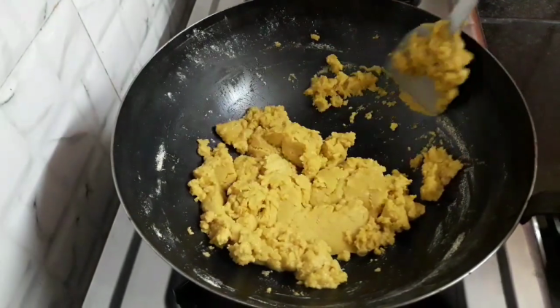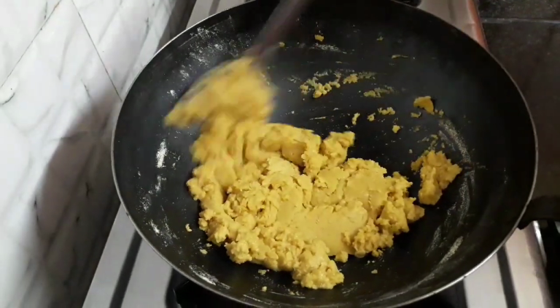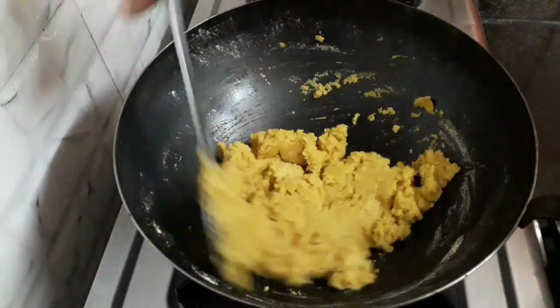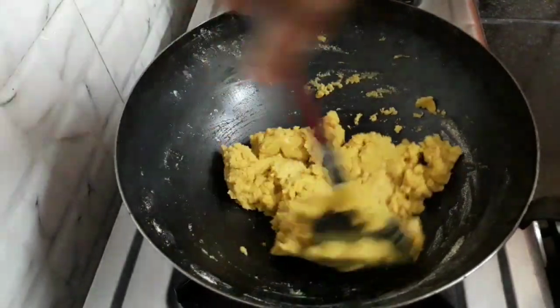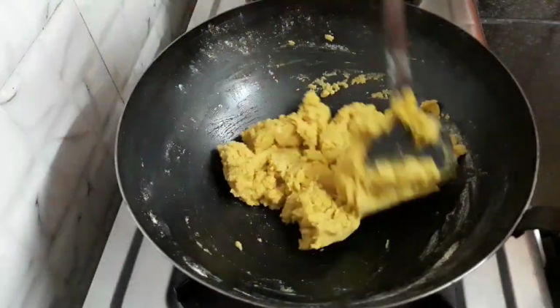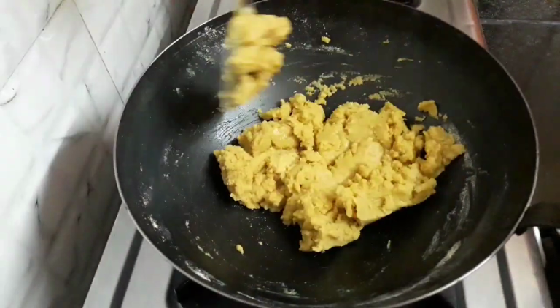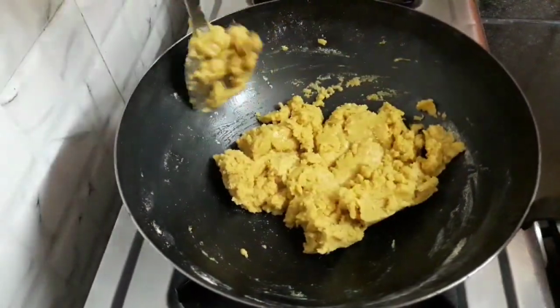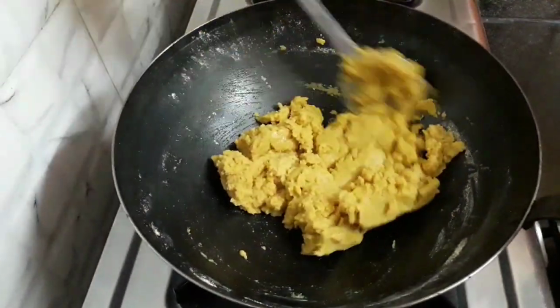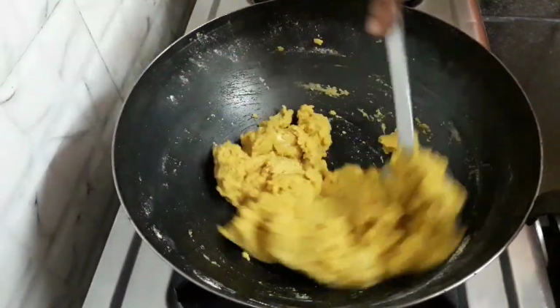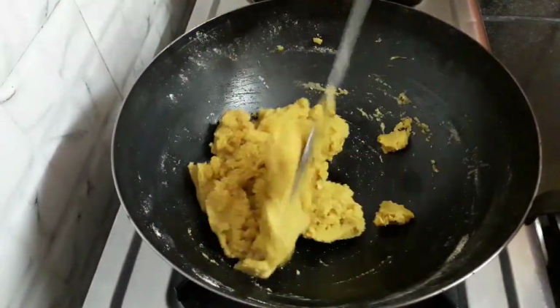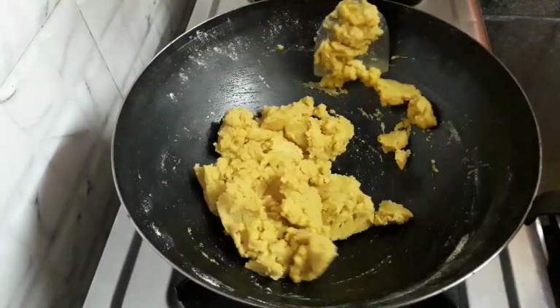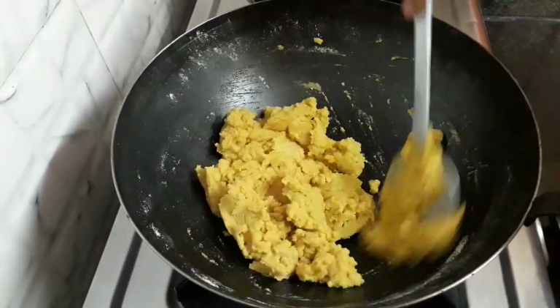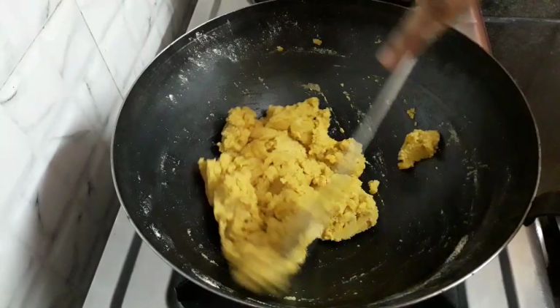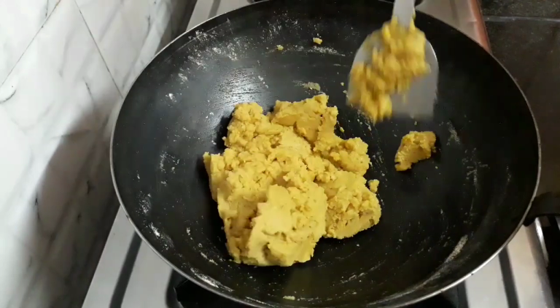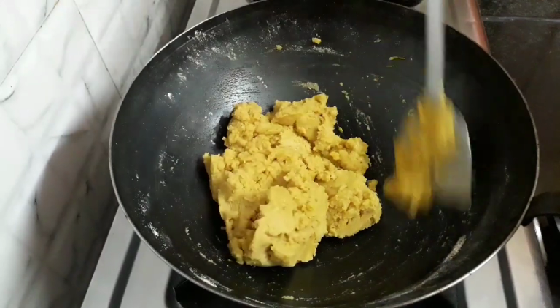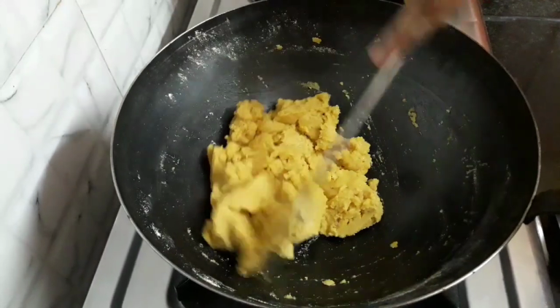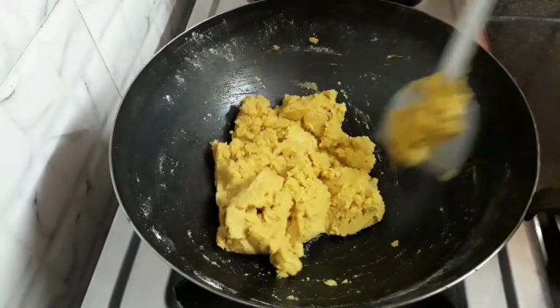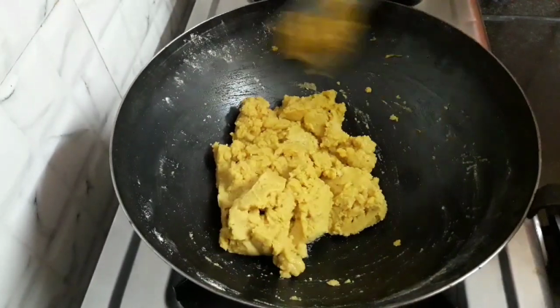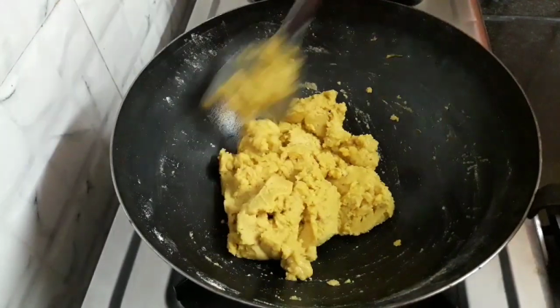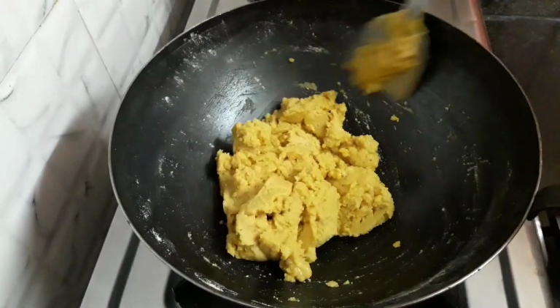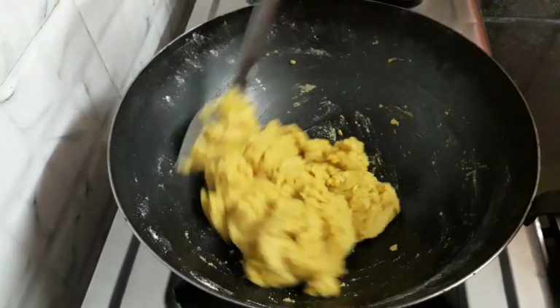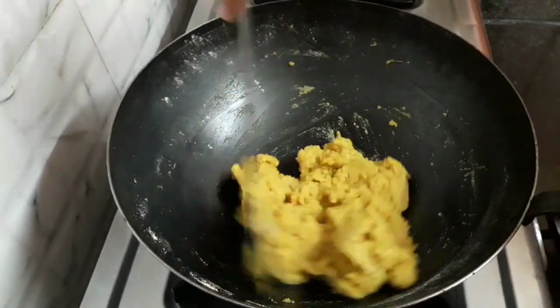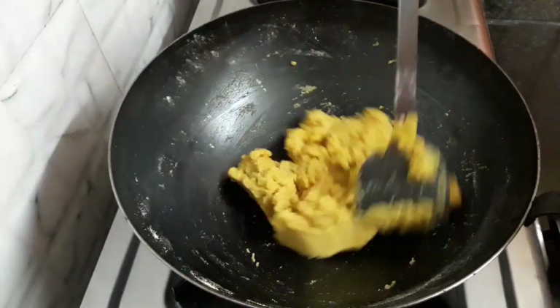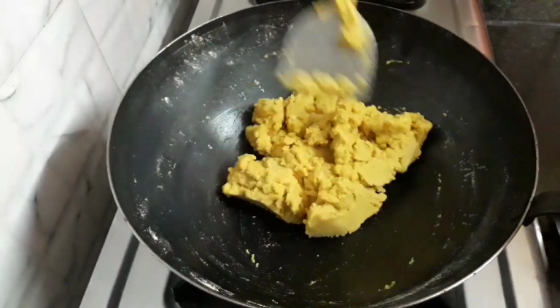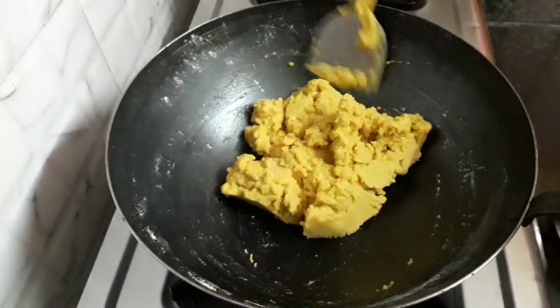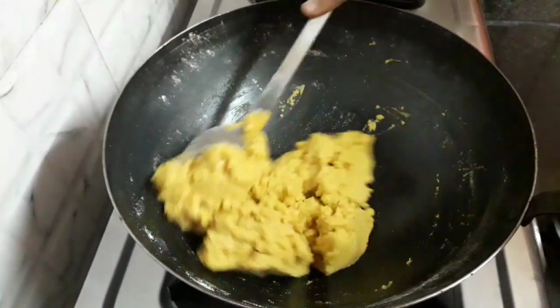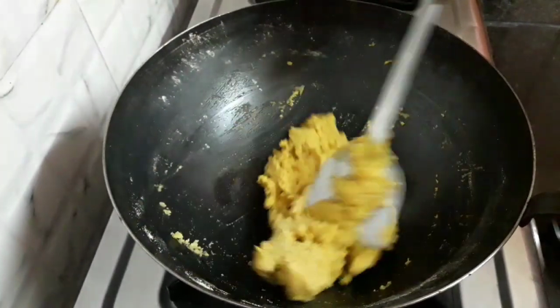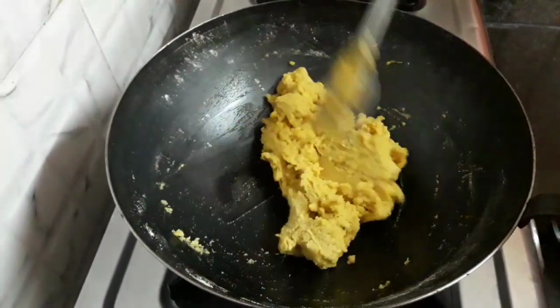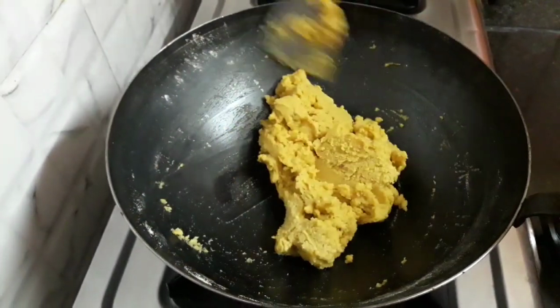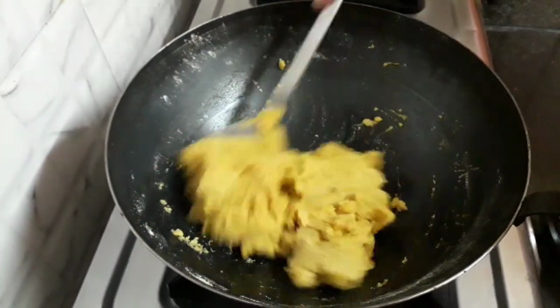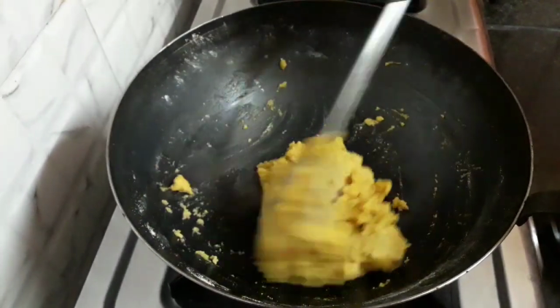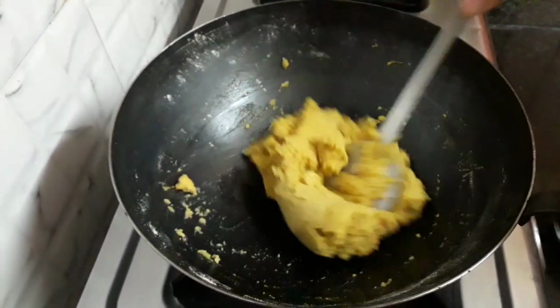Meanwhile we will make the sugar syrup. But make sure you stir the besan in between, else it will darken.